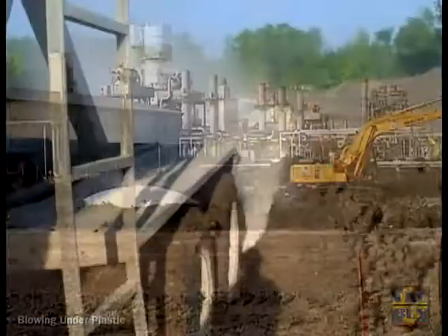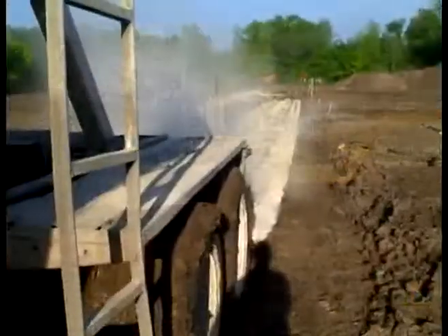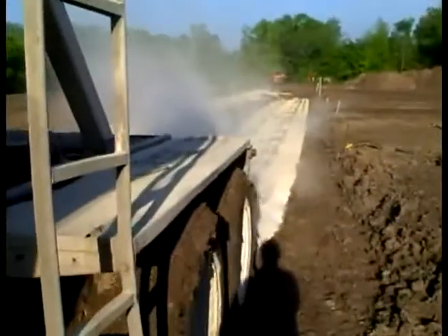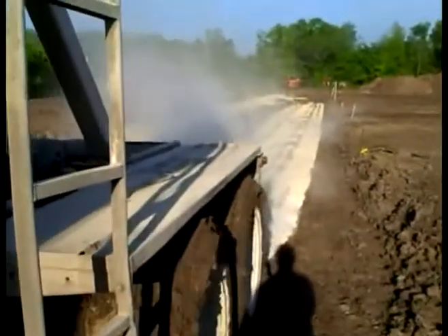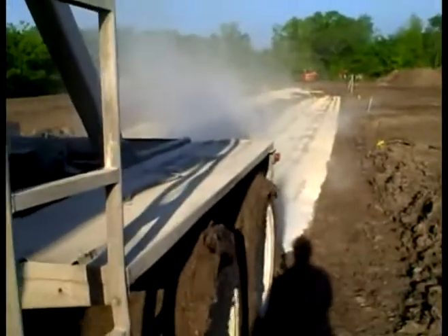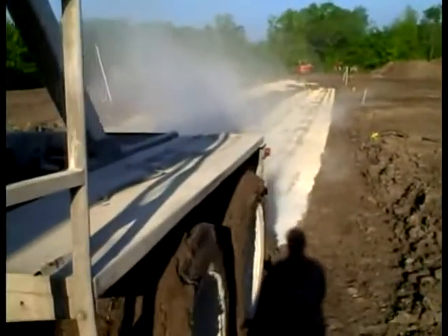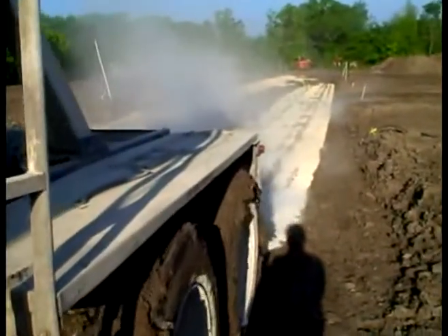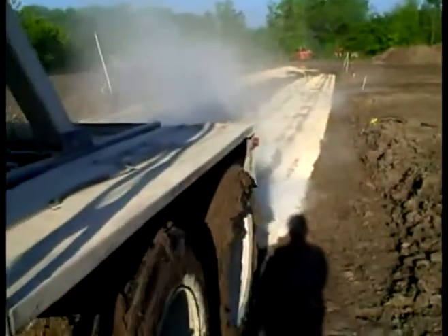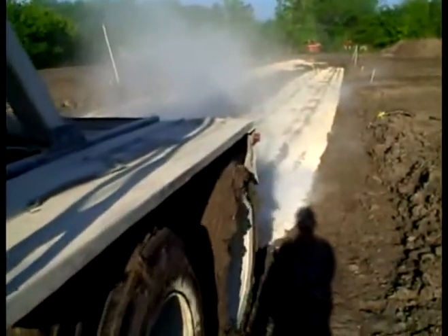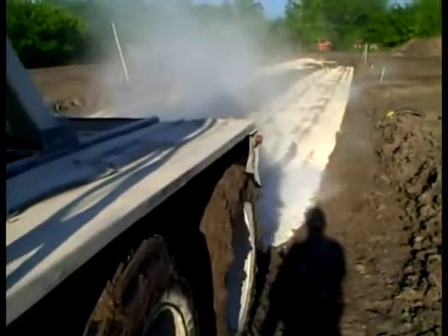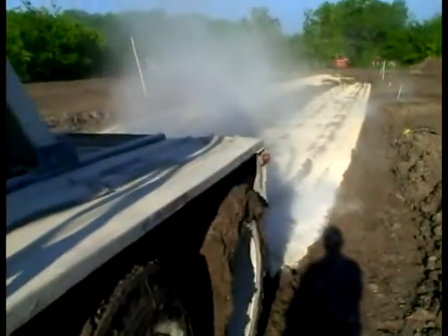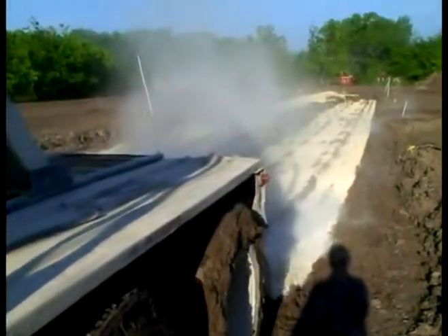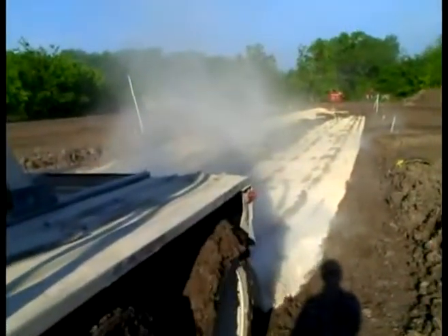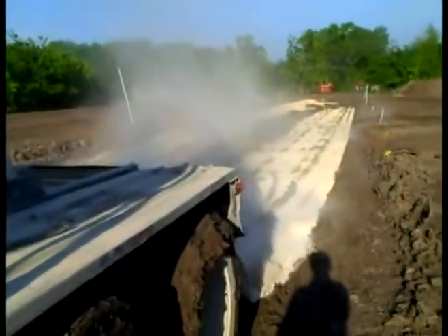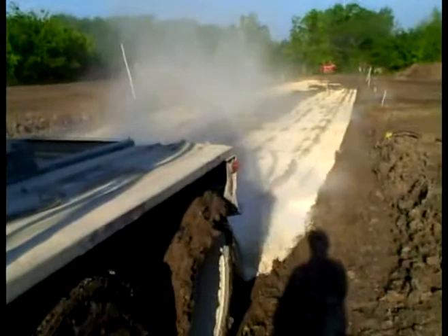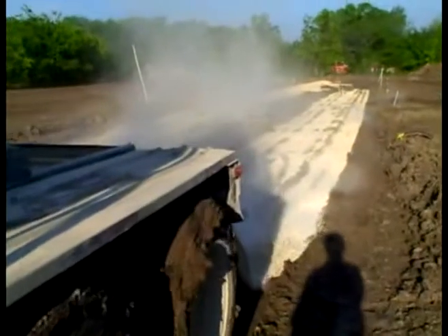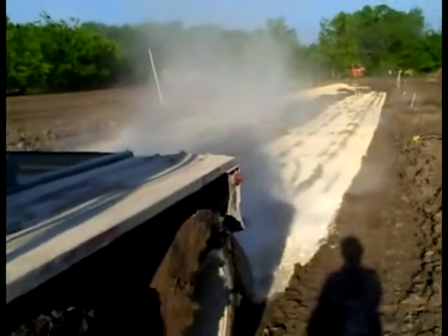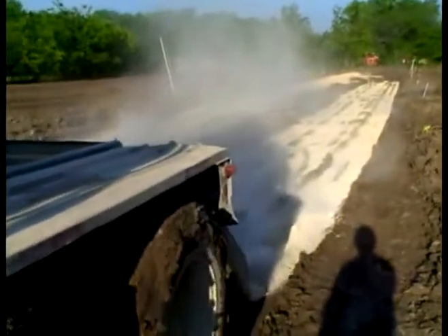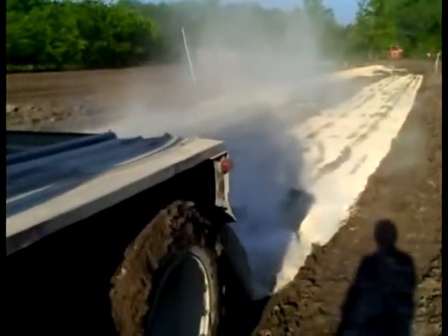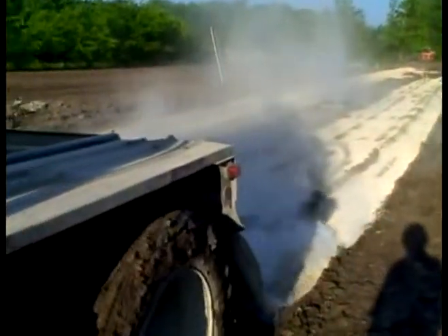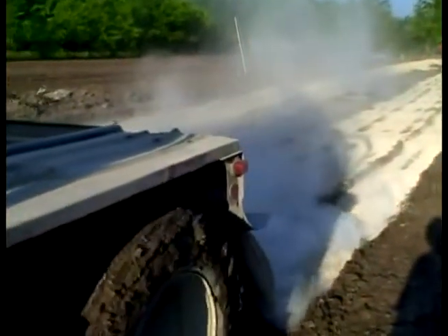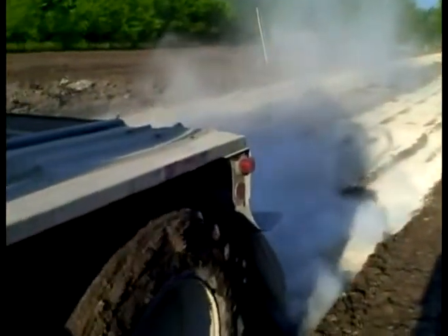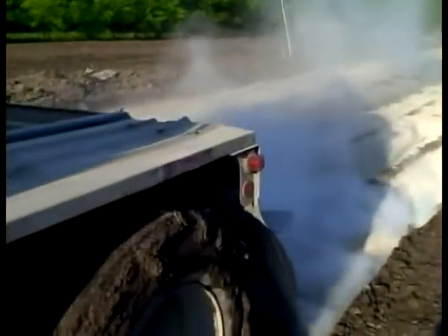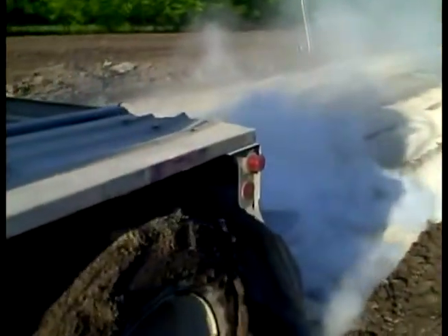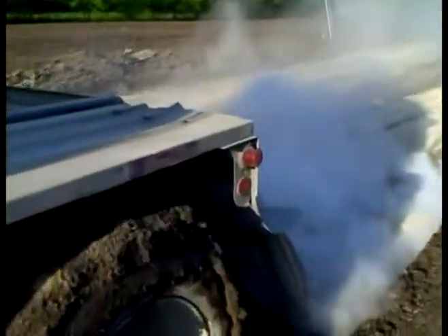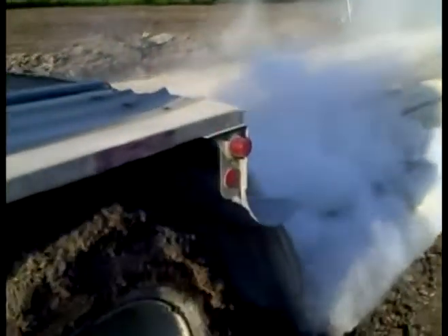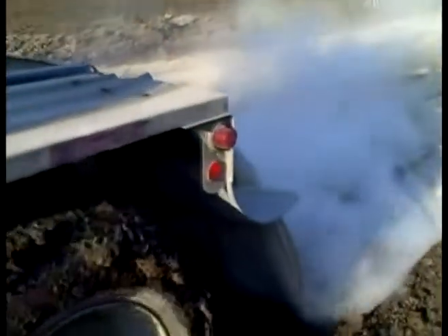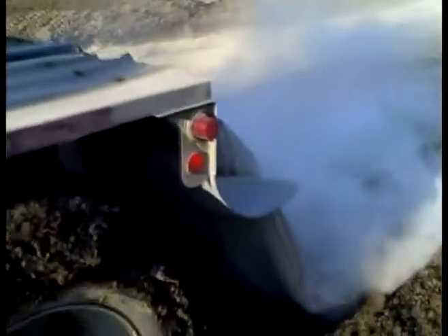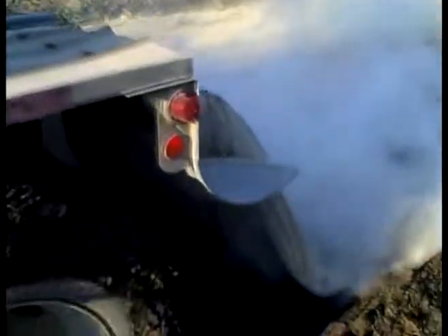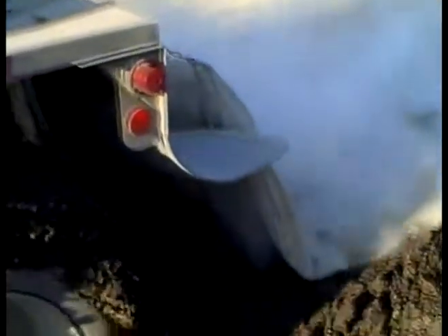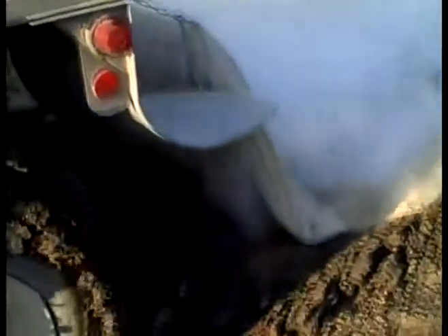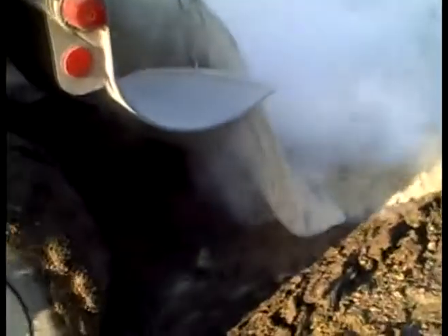And Spread — a fully loaded truck maneuvers over the entire area to be stabilized, dispersing our product uniformly with our specially designed spreading system.